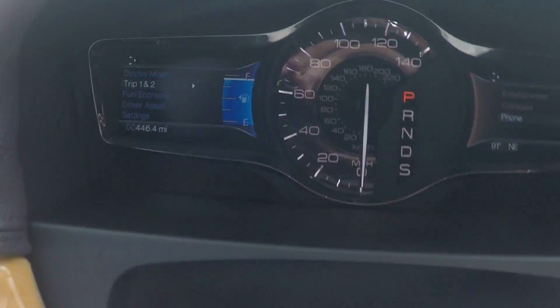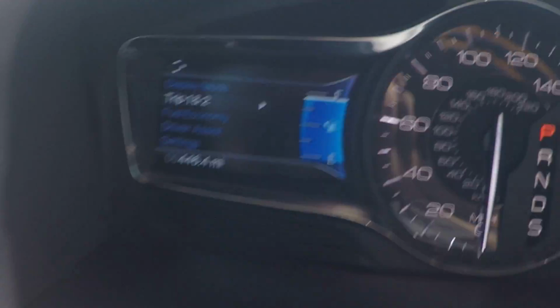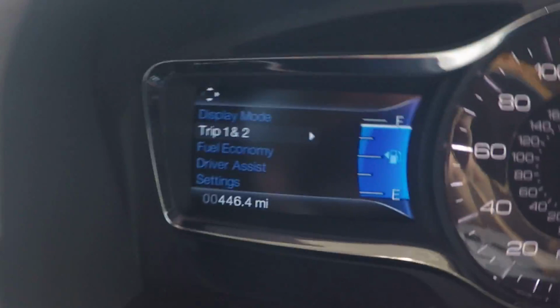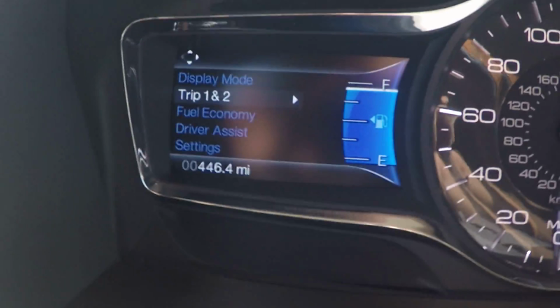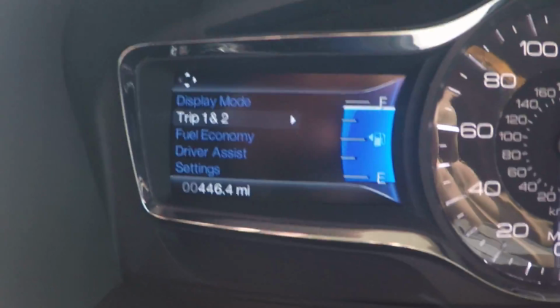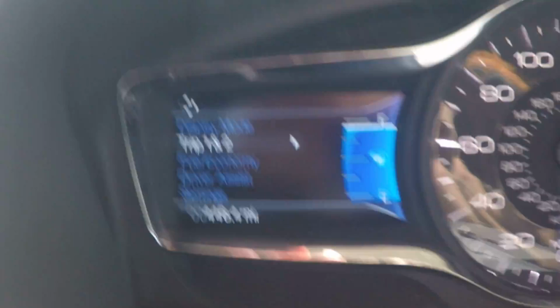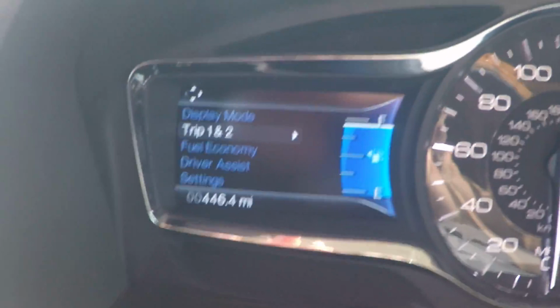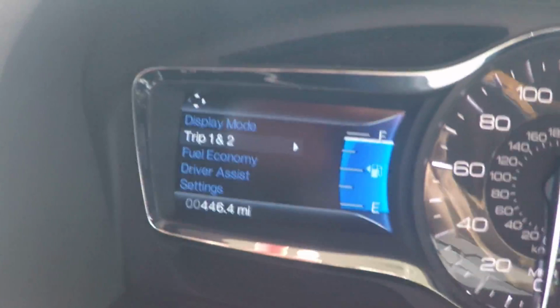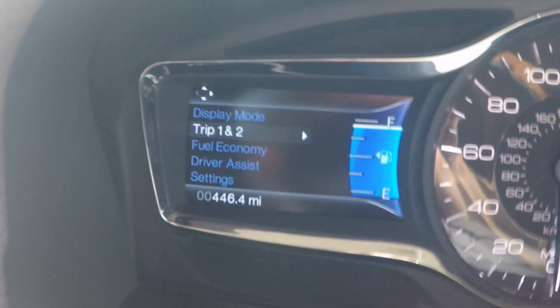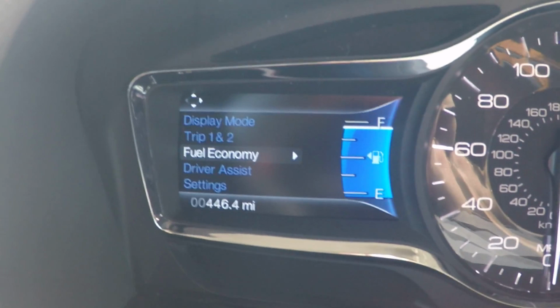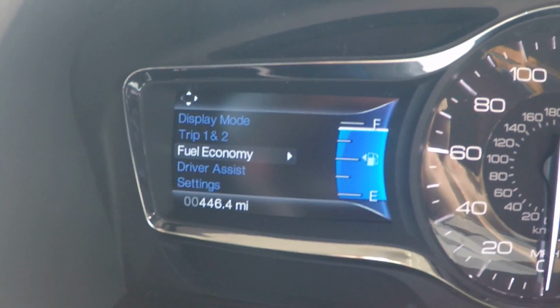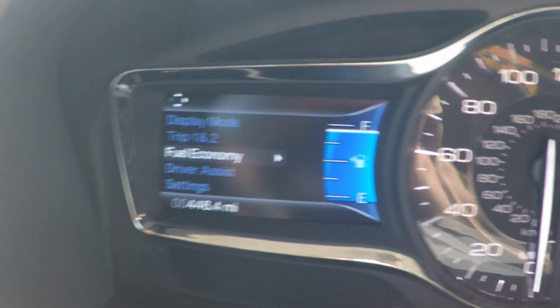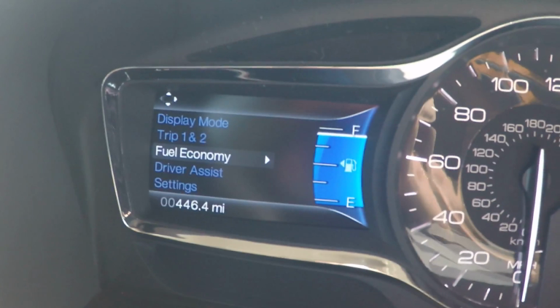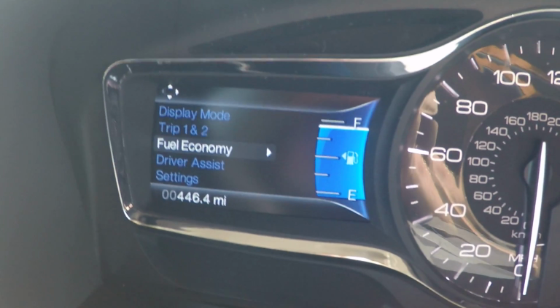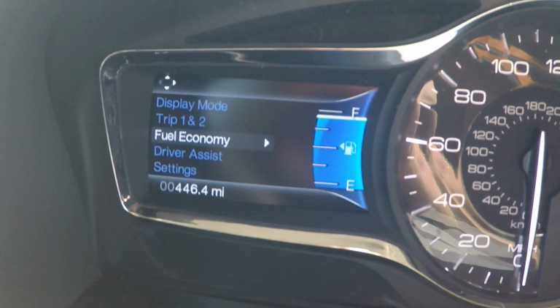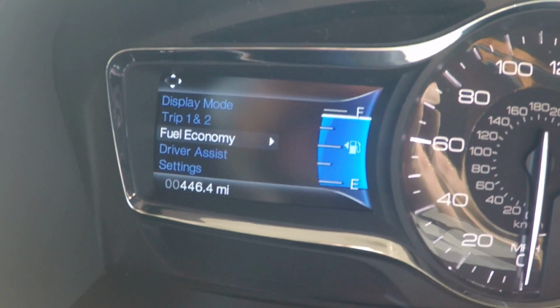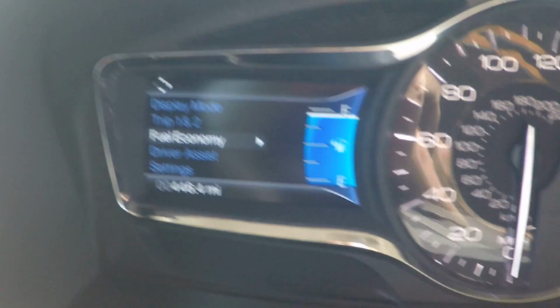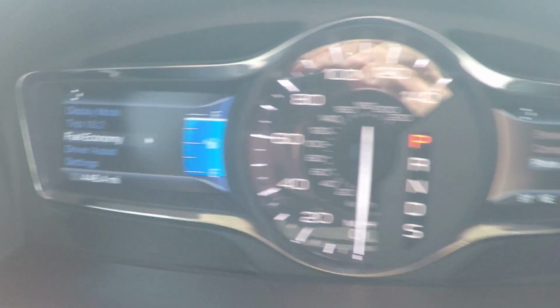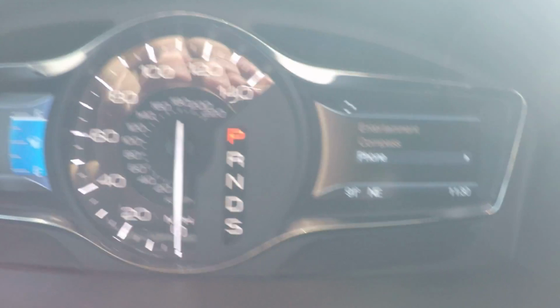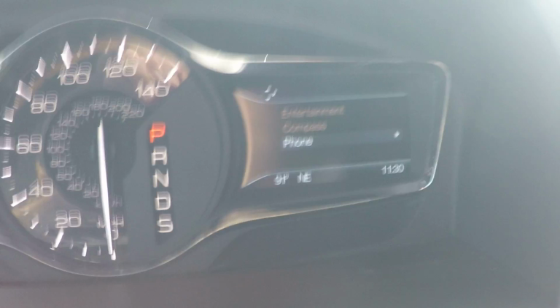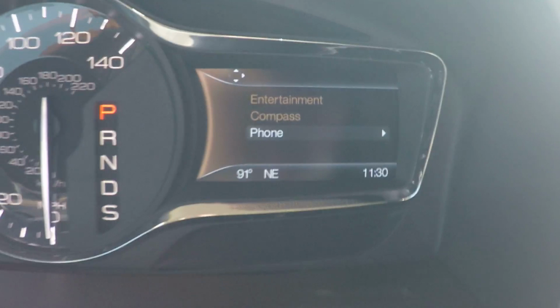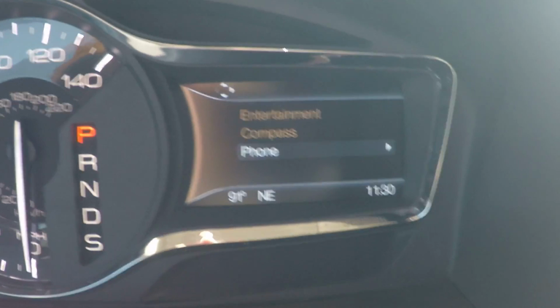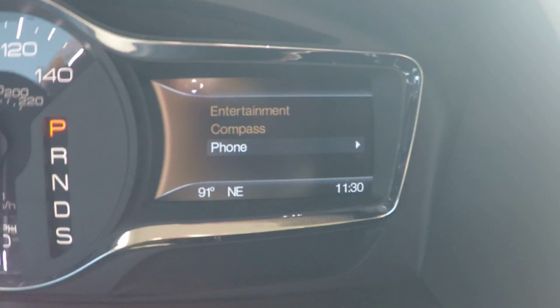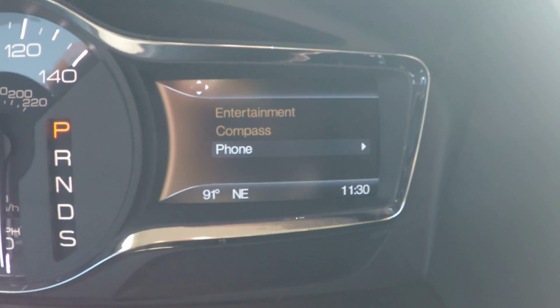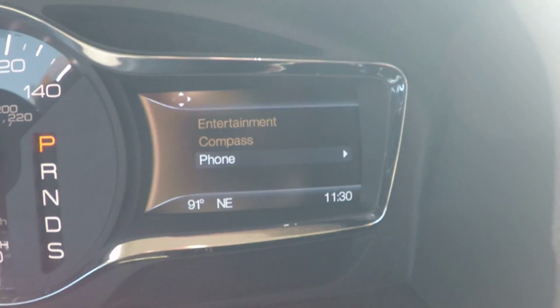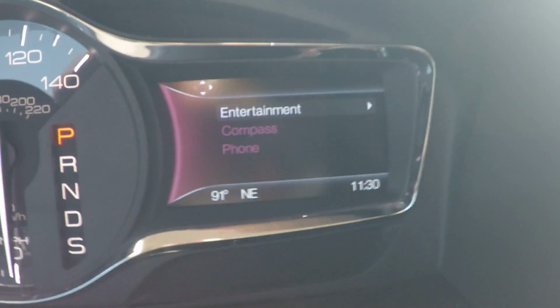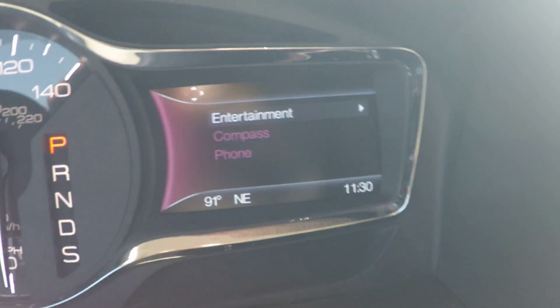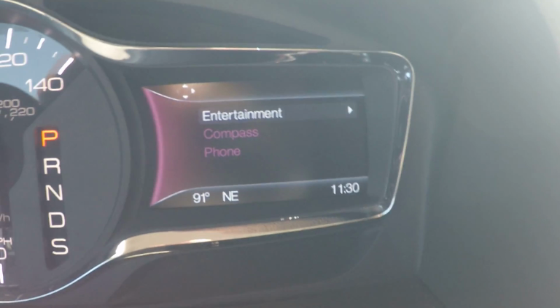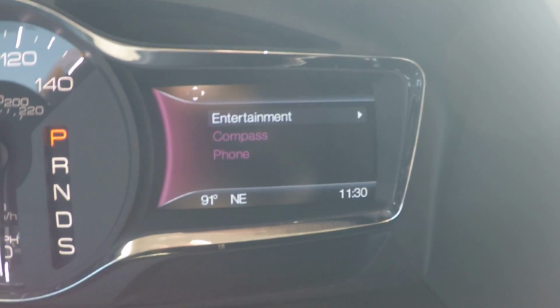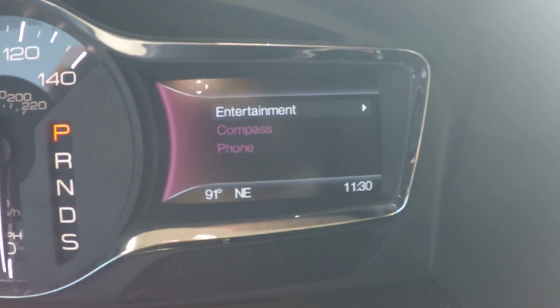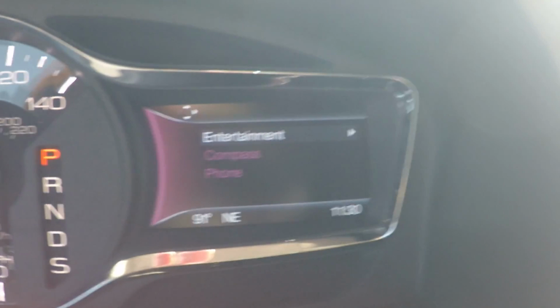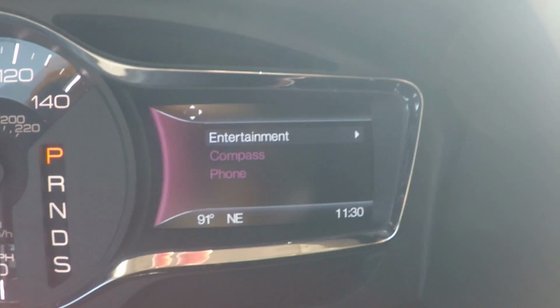Ms. Rose, this one also has your information cluster here on the dash — you can see all of your vehicle information, trip information, and fuel economy information, everything right there on your dash. On the other side you can also see all of your entertainment and what you have playing on your radio.